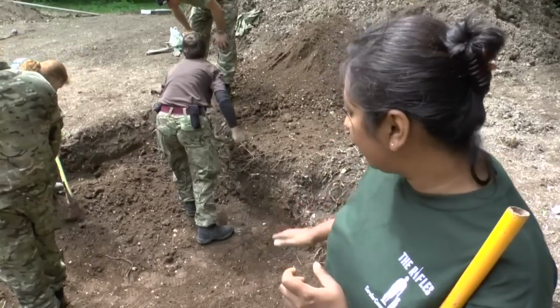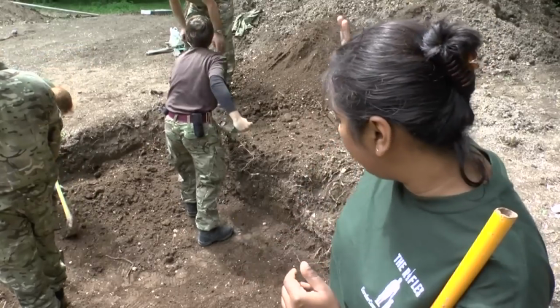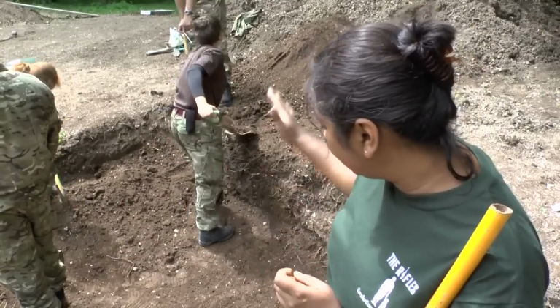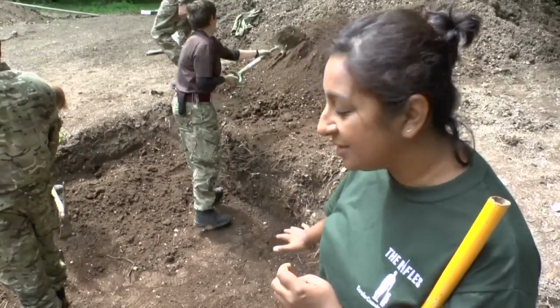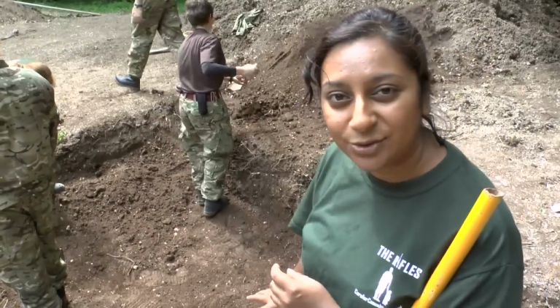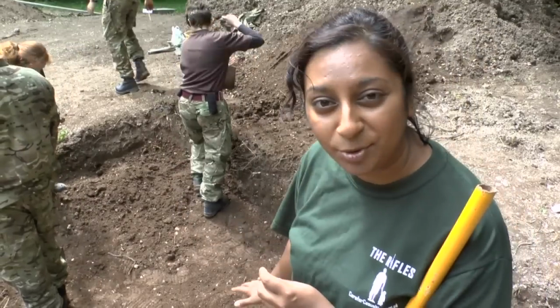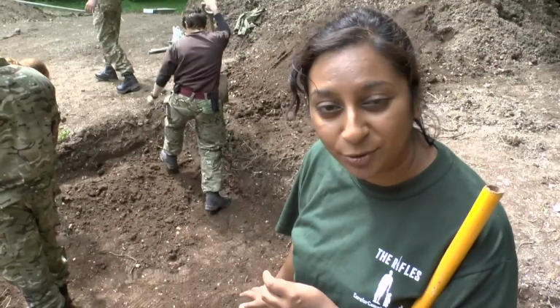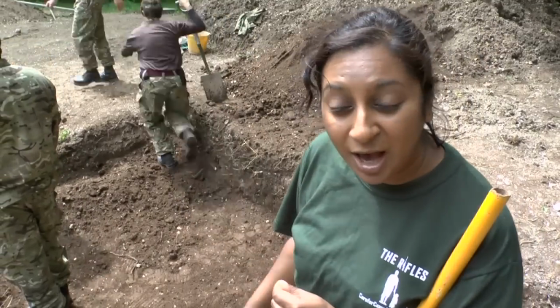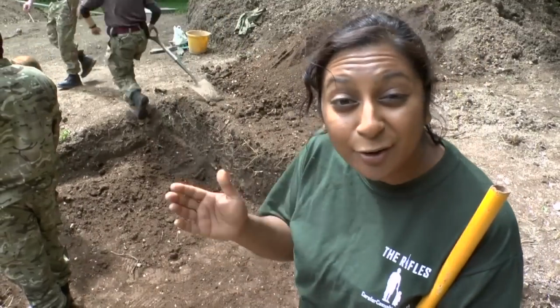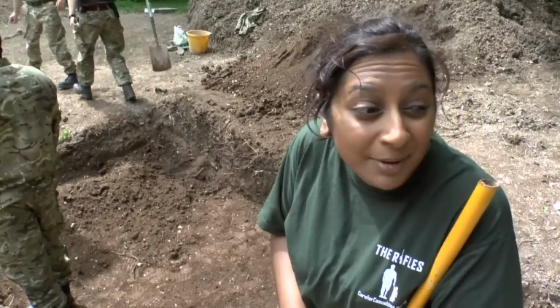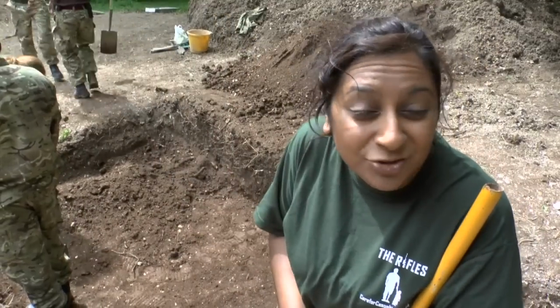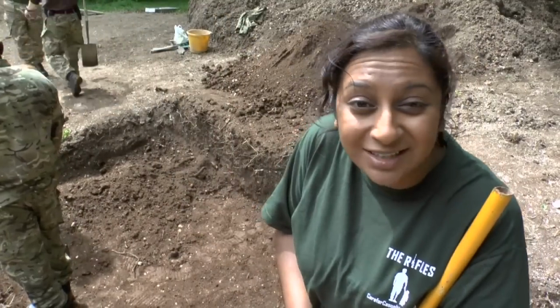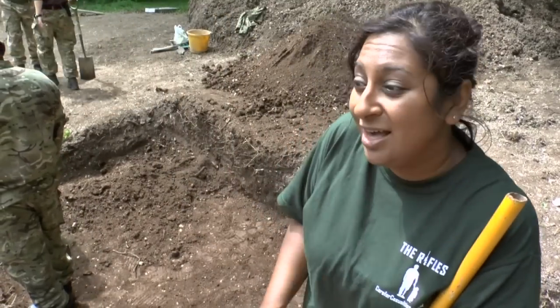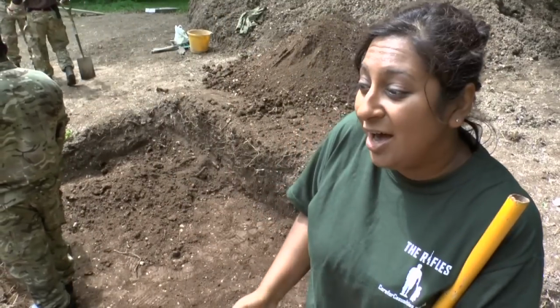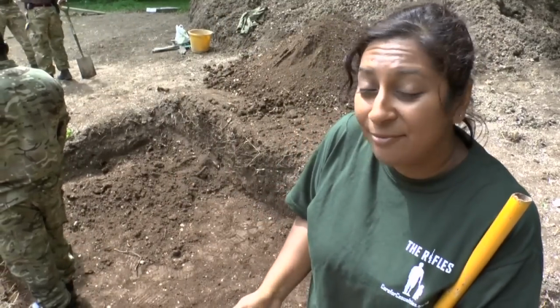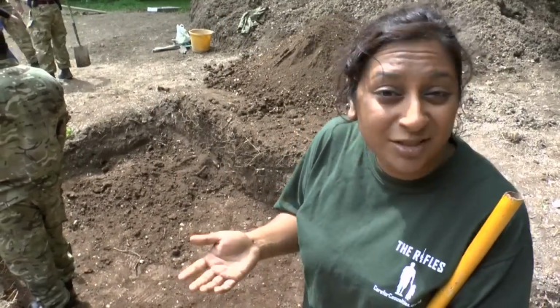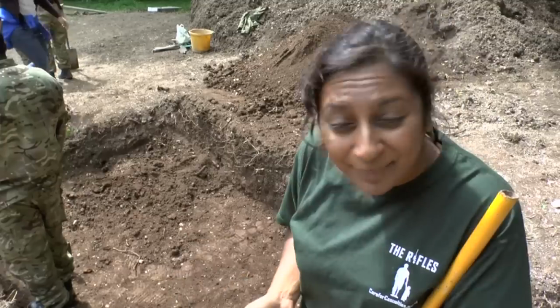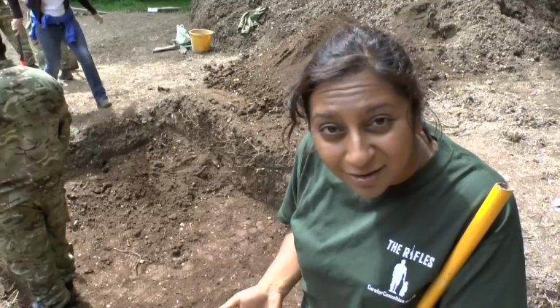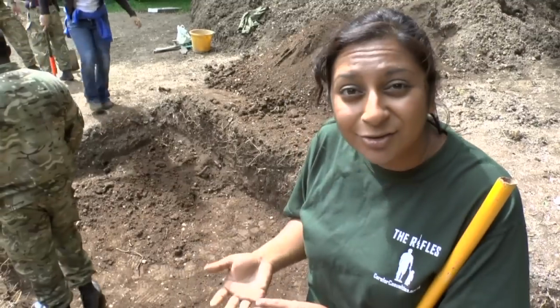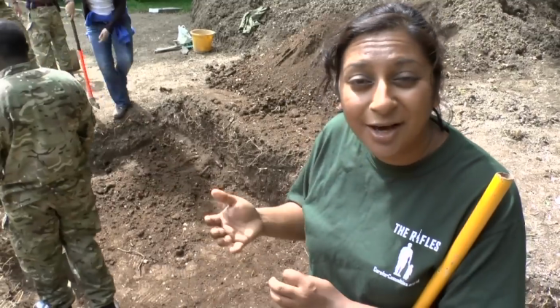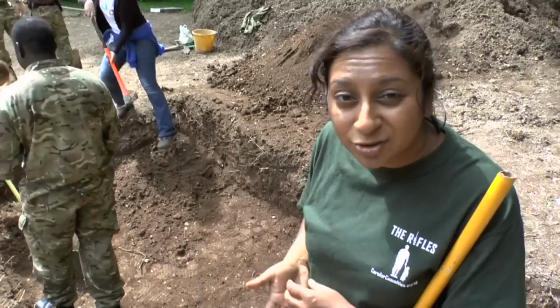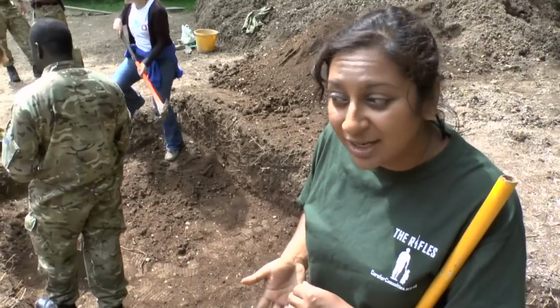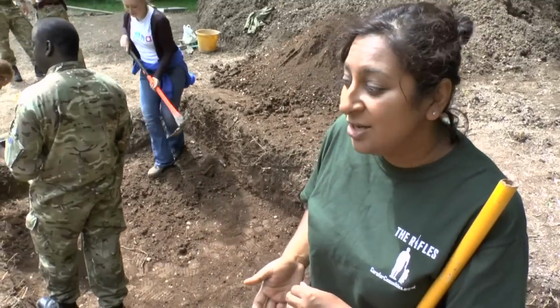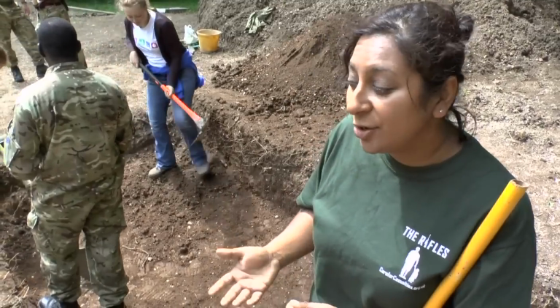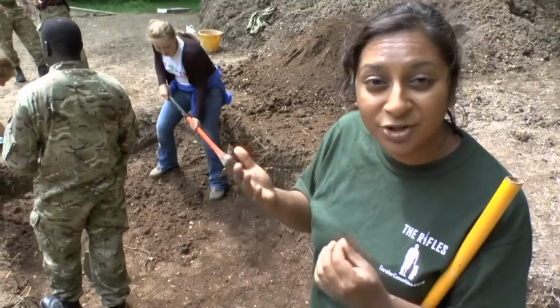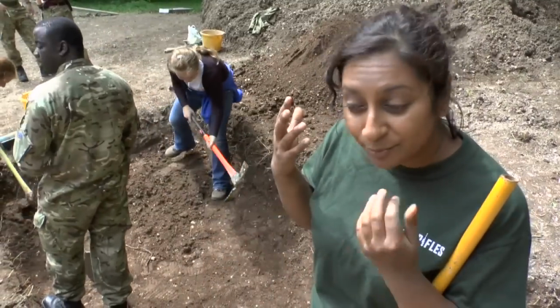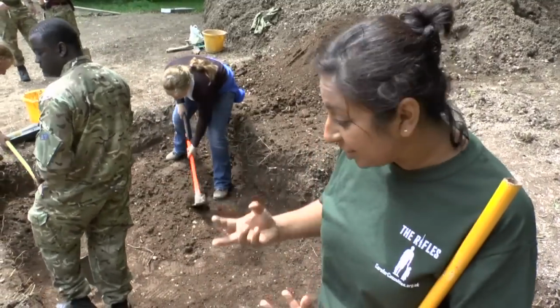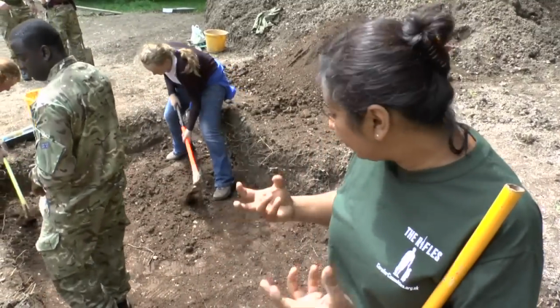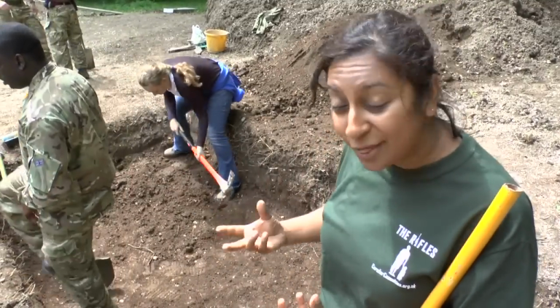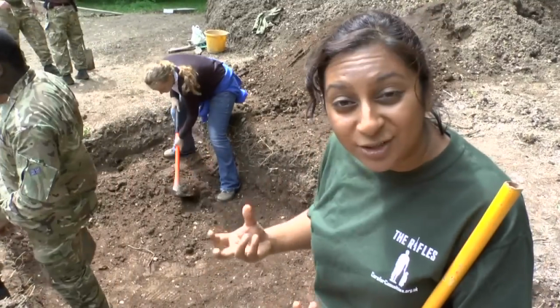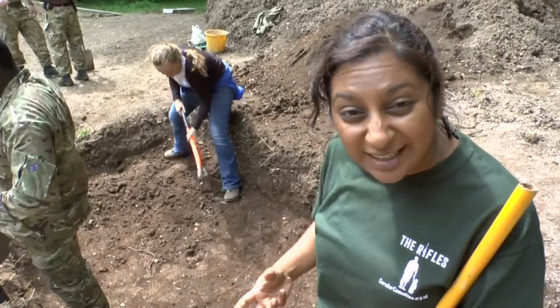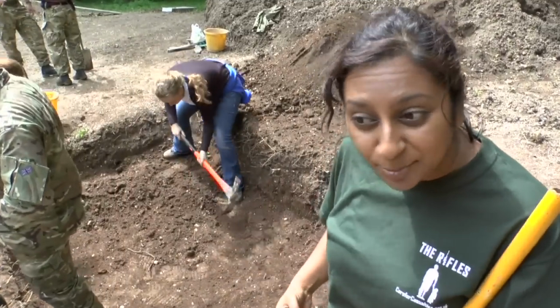So that's why we're trying to go down as quickly as possible. And hopefully there might be interesting things like prehistoric burials and pottery, so we're just trying to get through it as fast as we can.